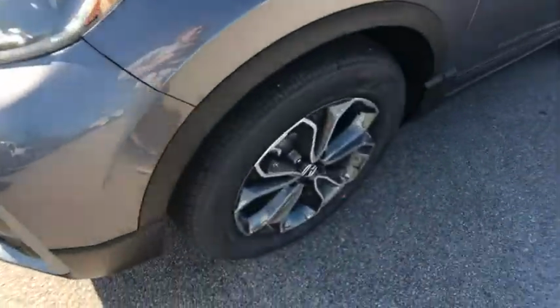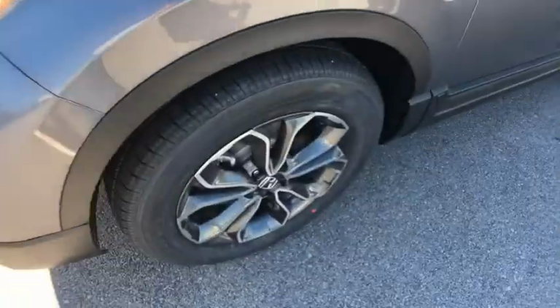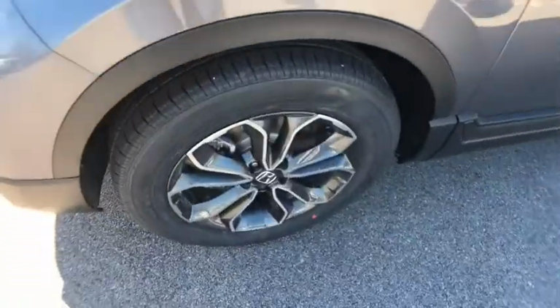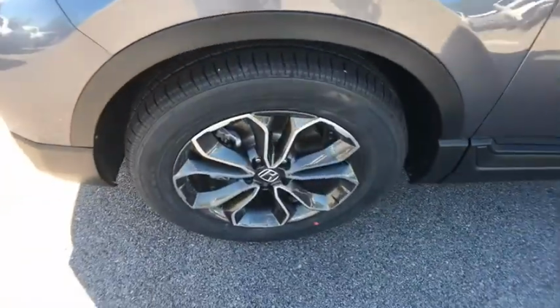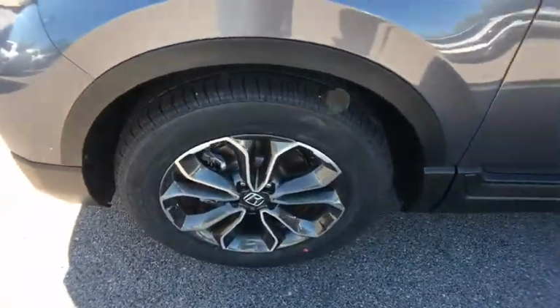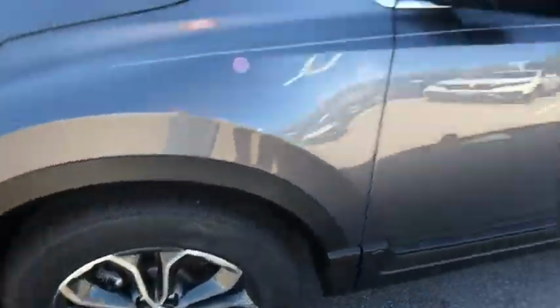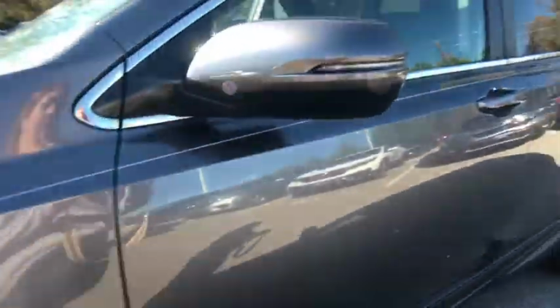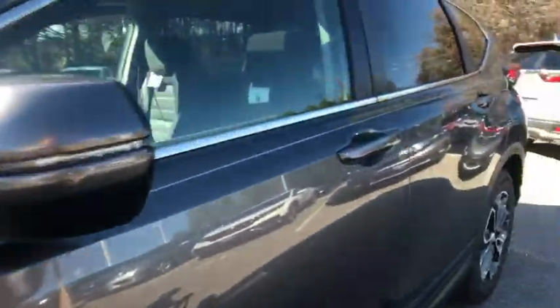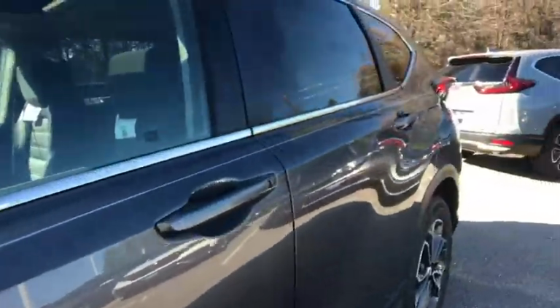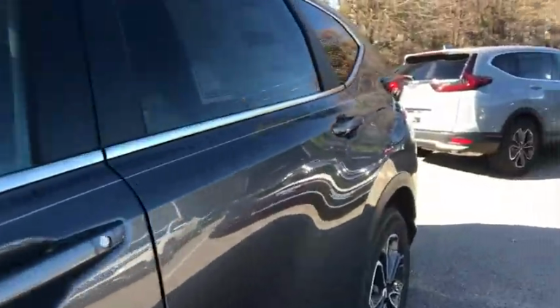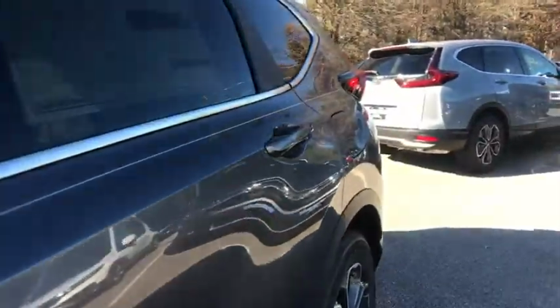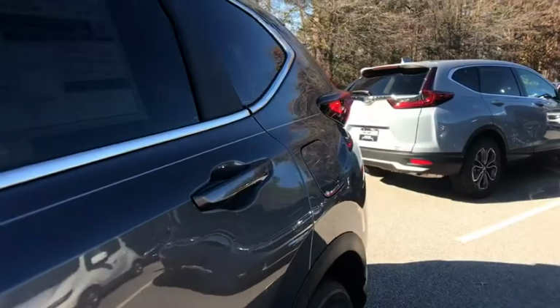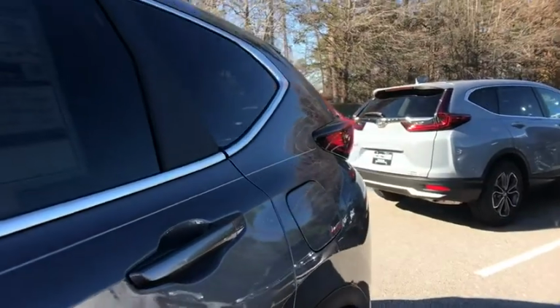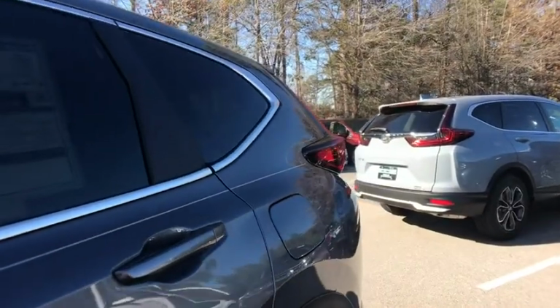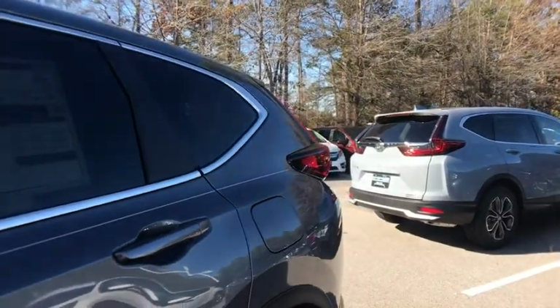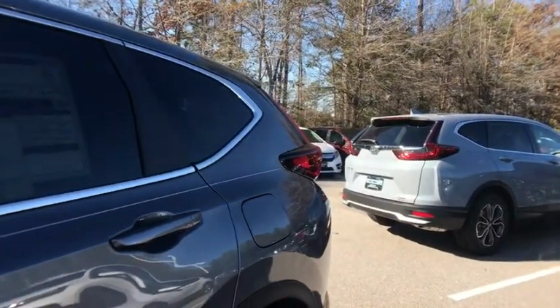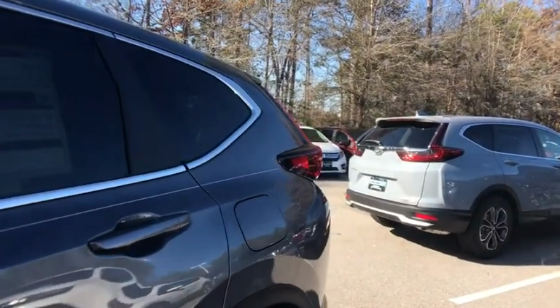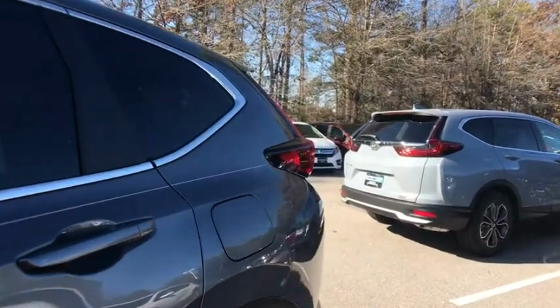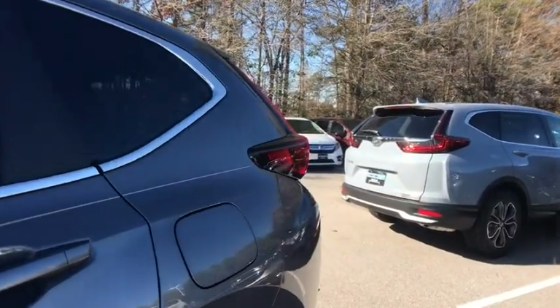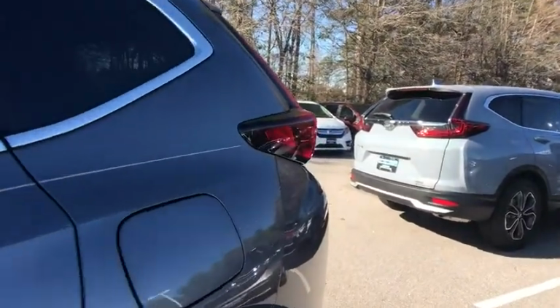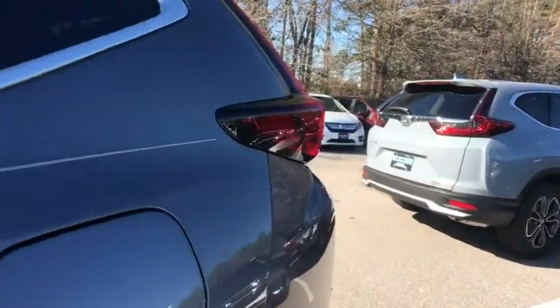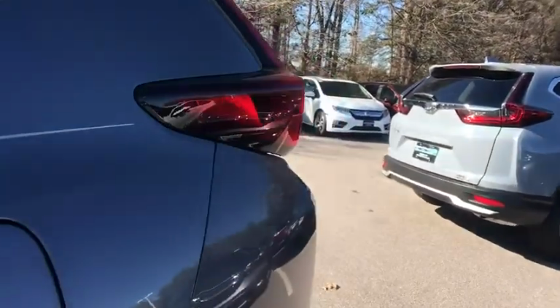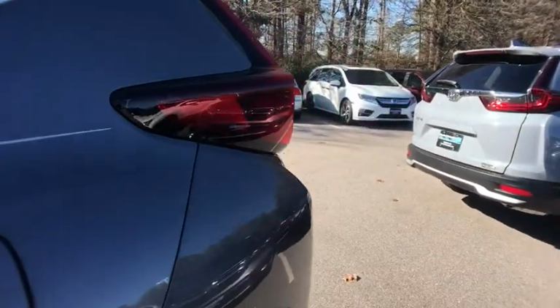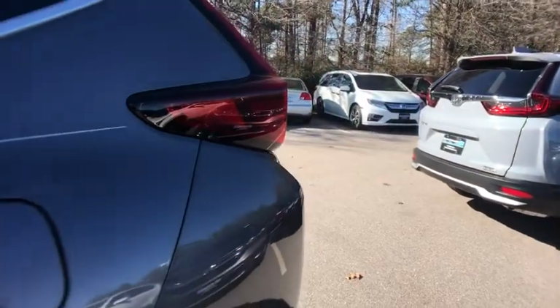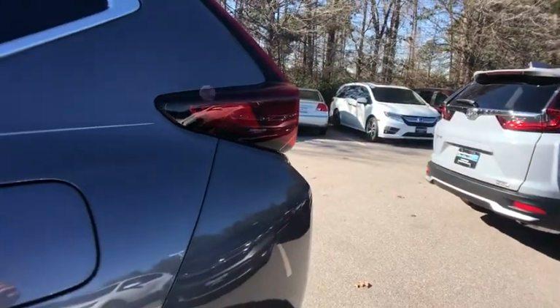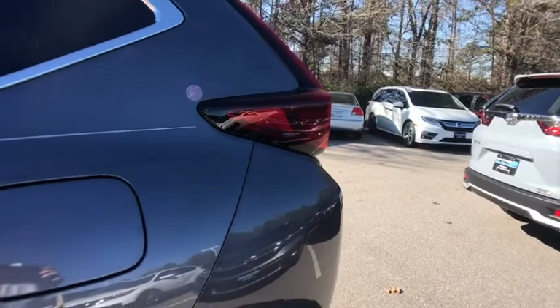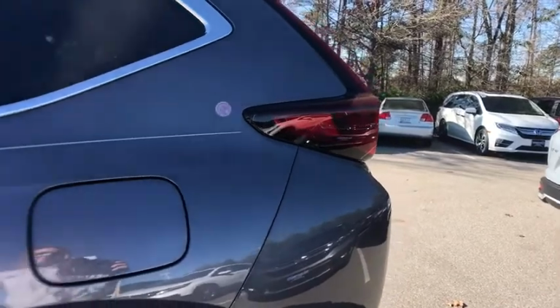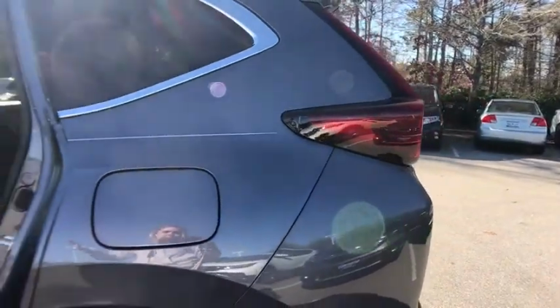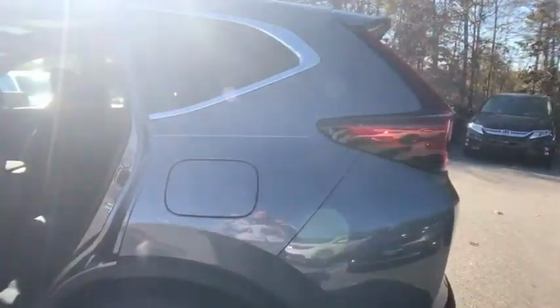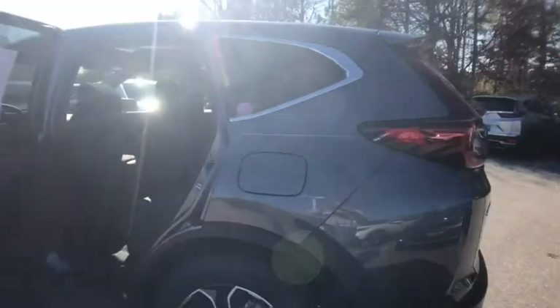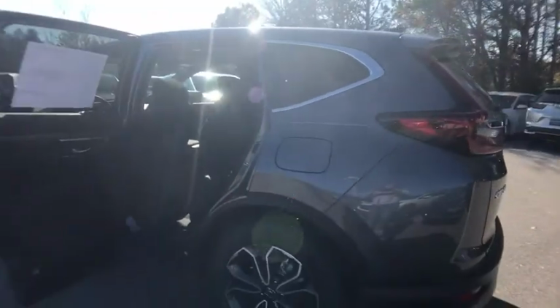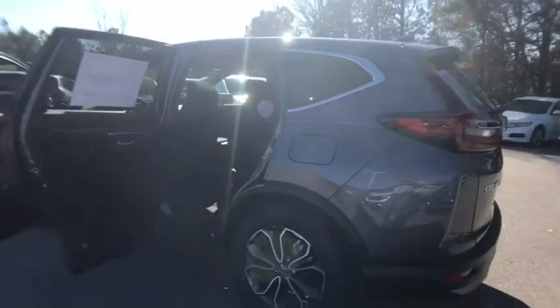Rear window defroster, power windows, overhead console, panic alarm, power moonroof, remote keyless entry, brake assist, tachometer, and power driver's seat. Come take a test drive today.